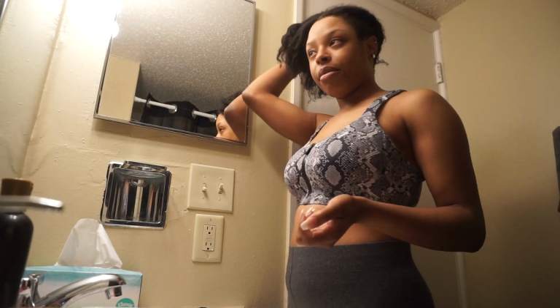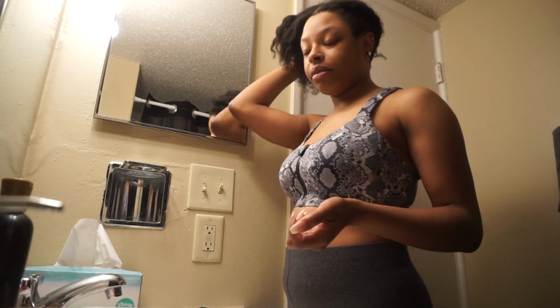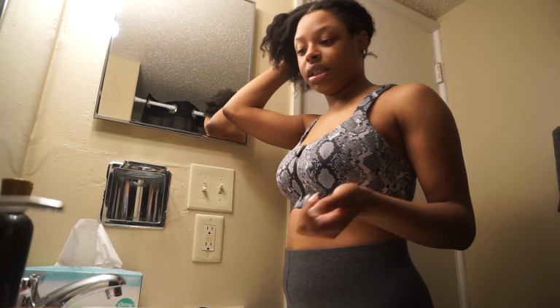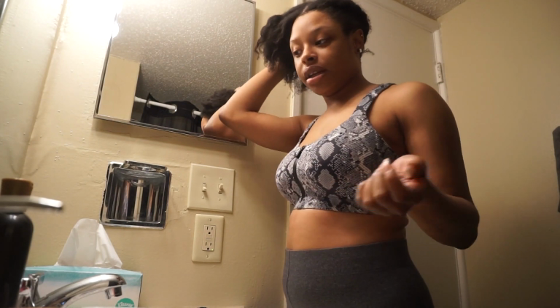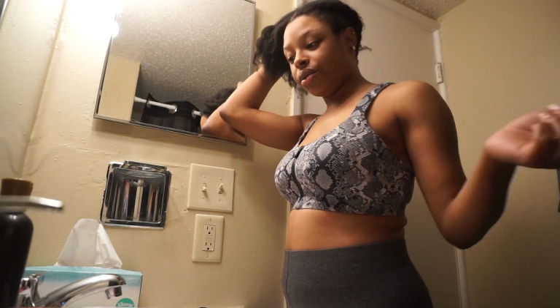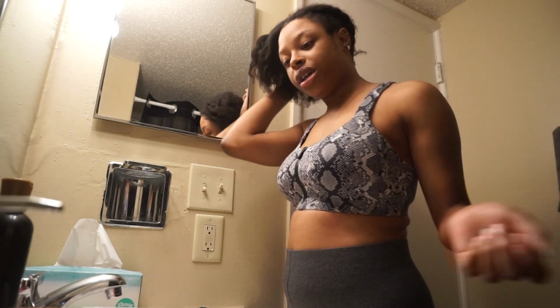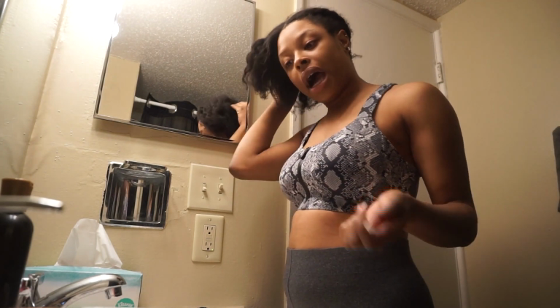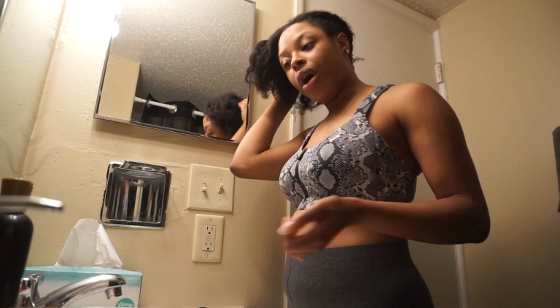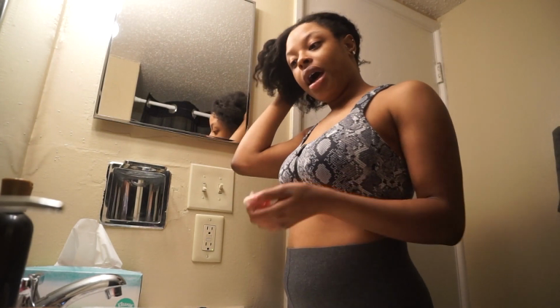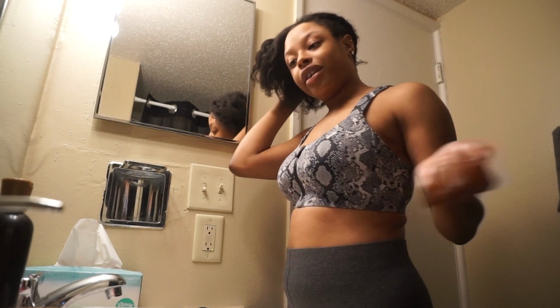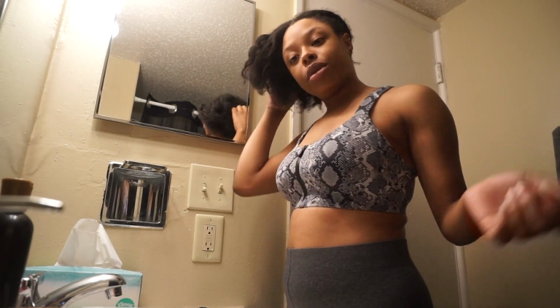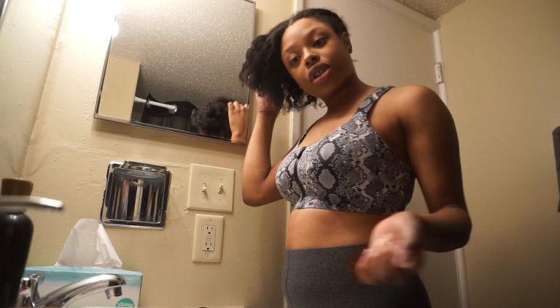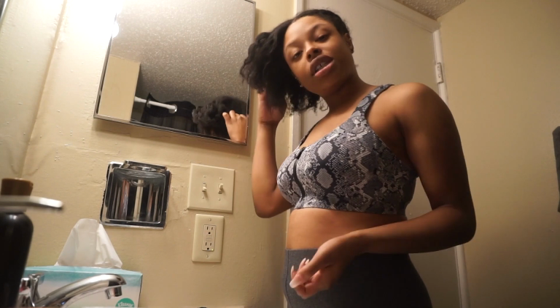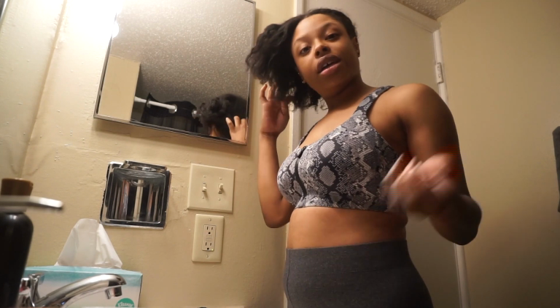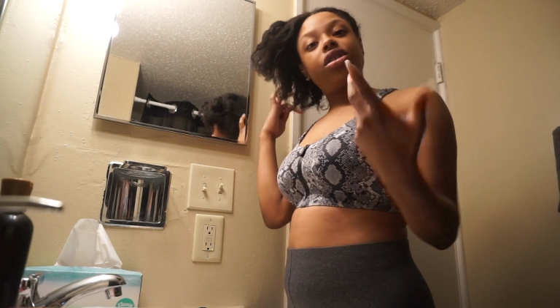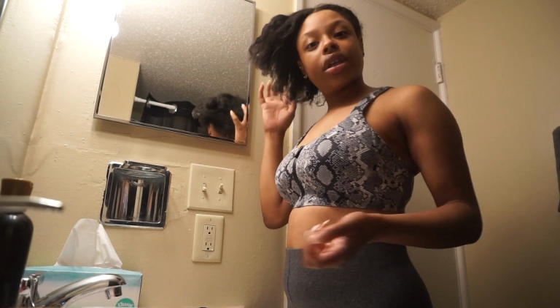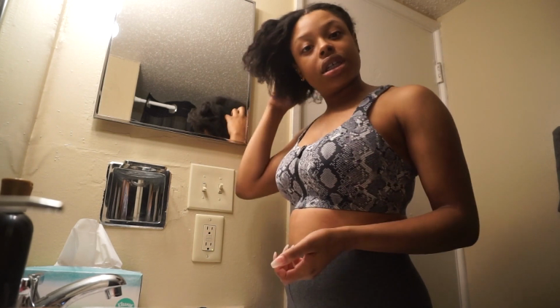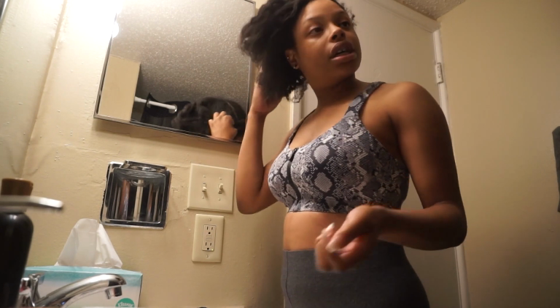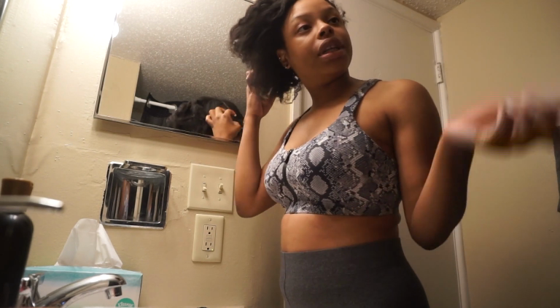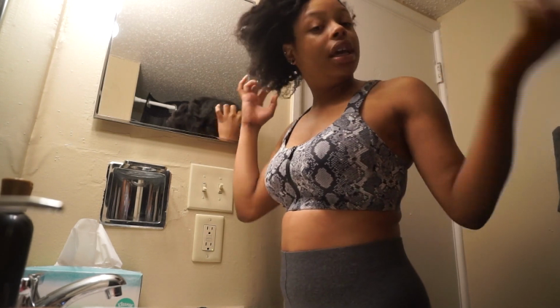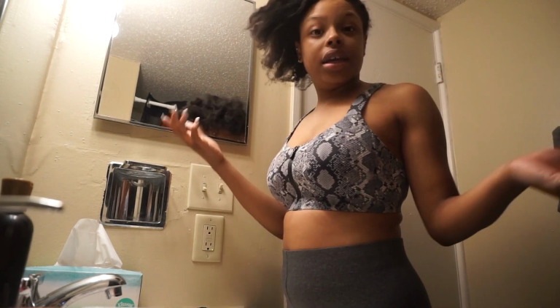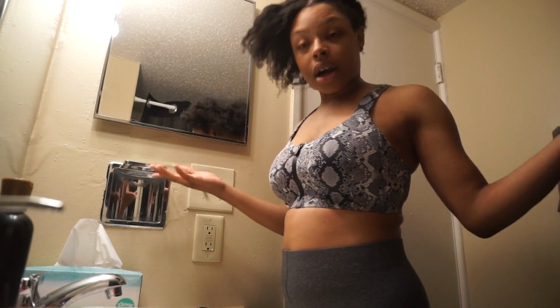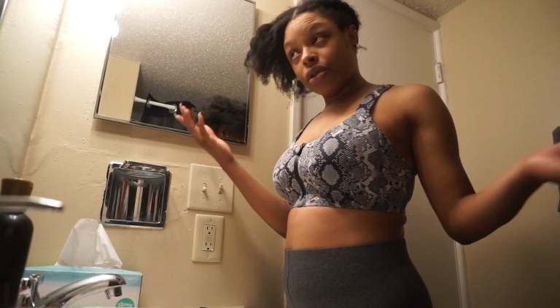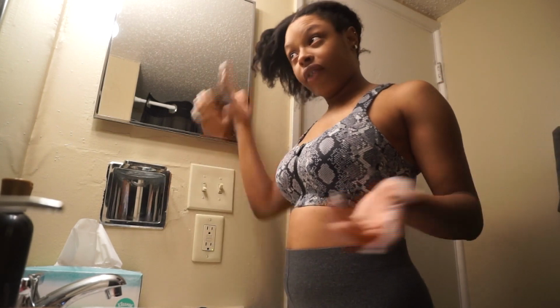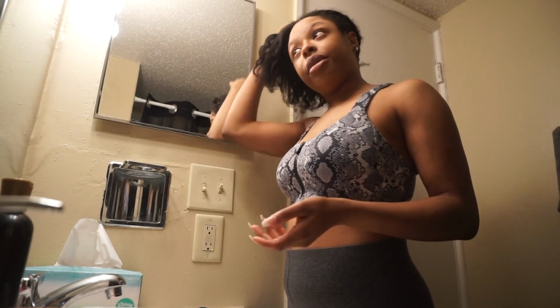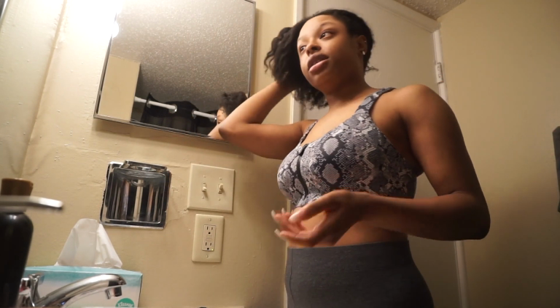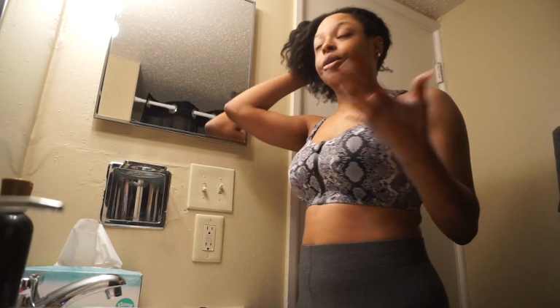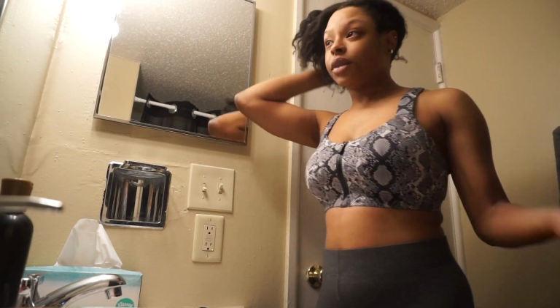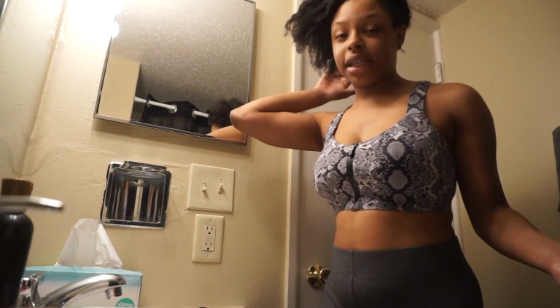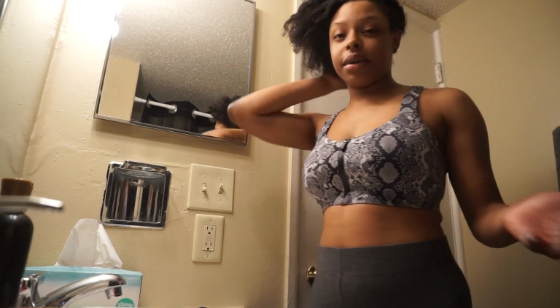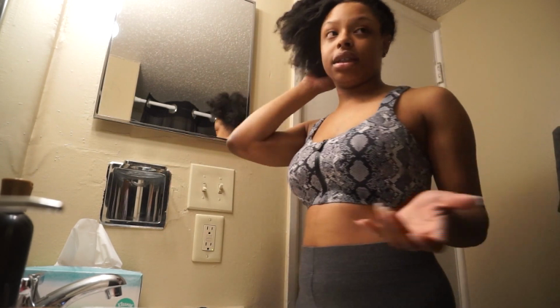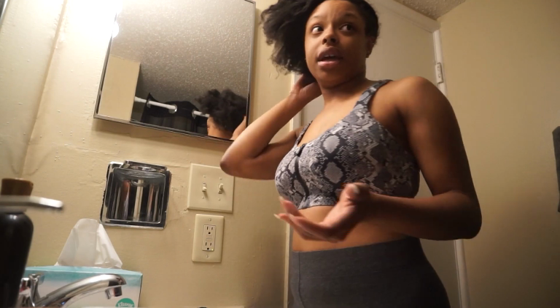Me and Babe just decided to chill out, have a couple of drinks, and just enjoy each other's company in our new environment. So that's how we ended the night.